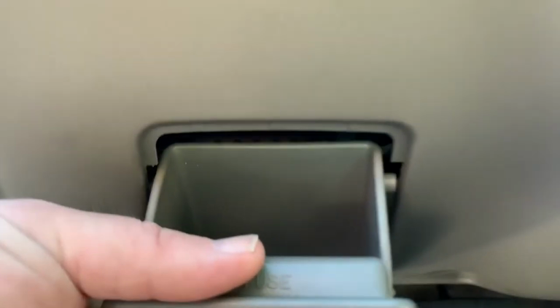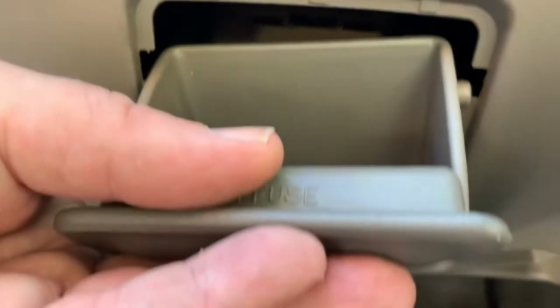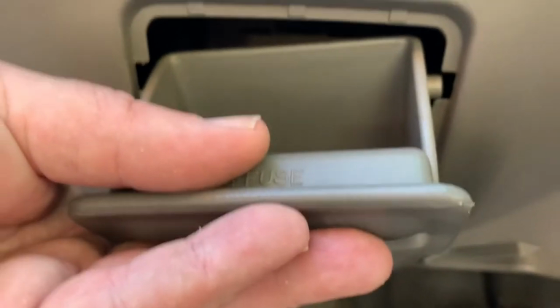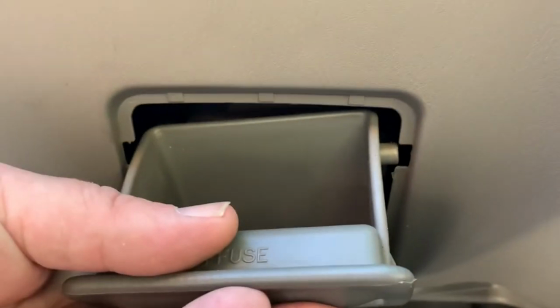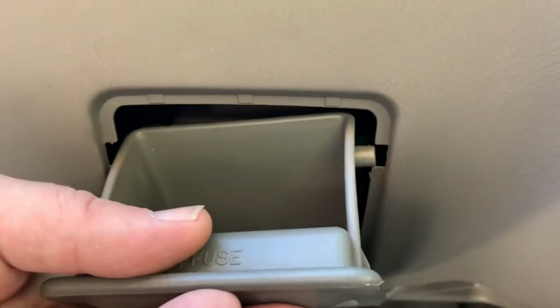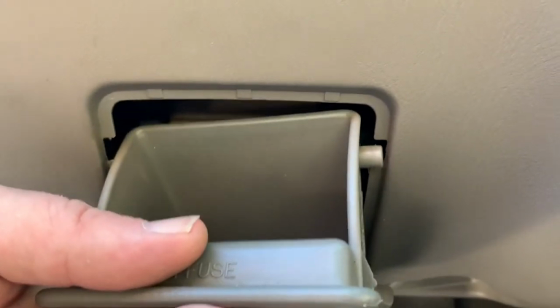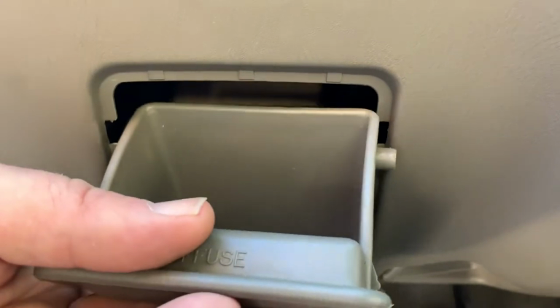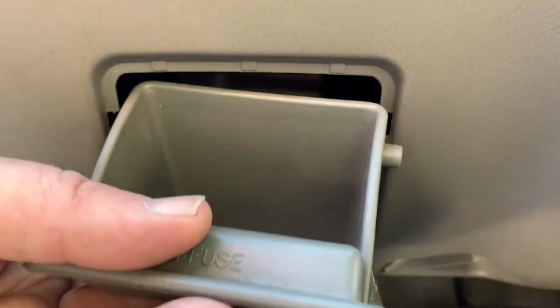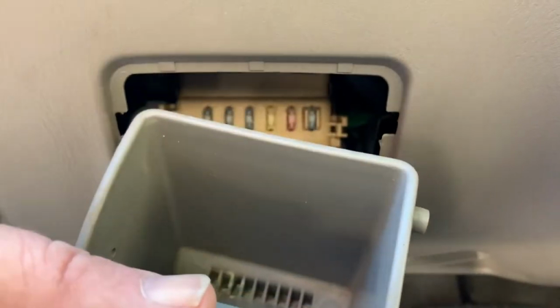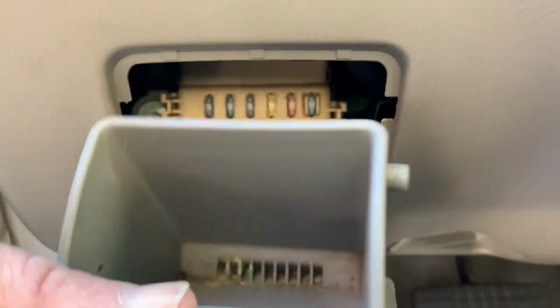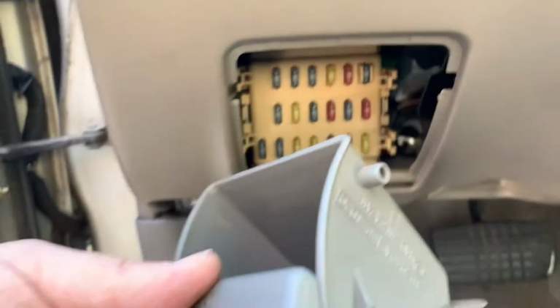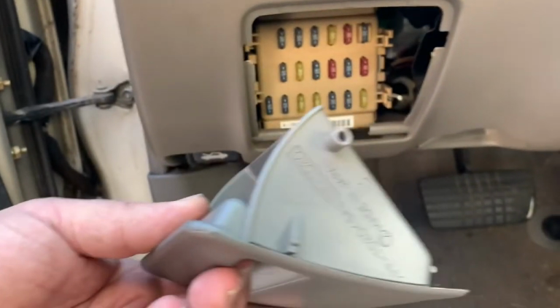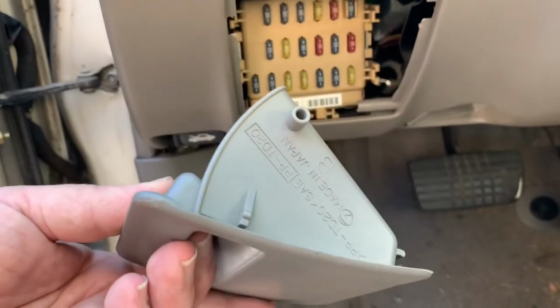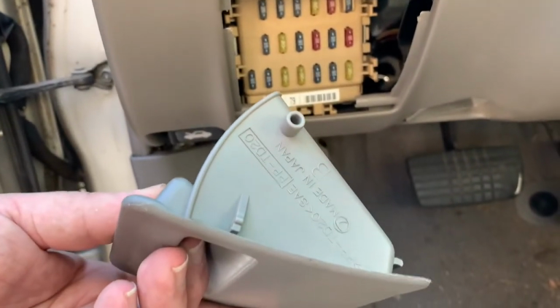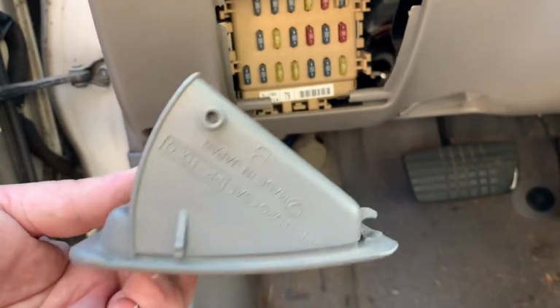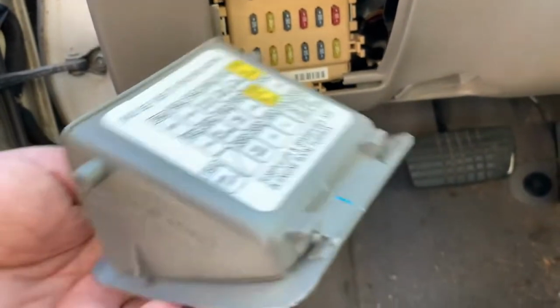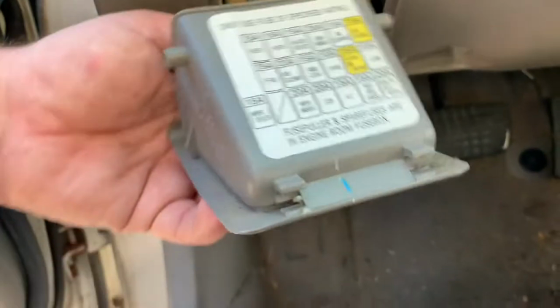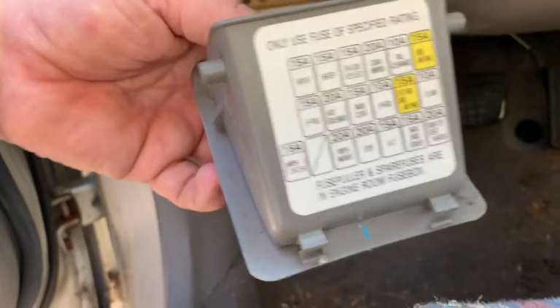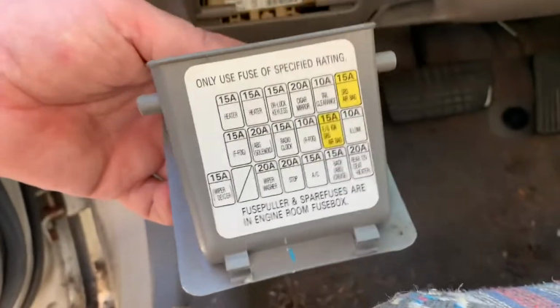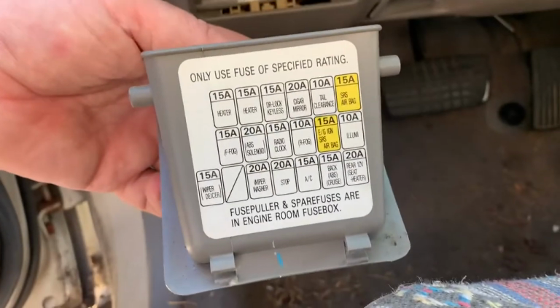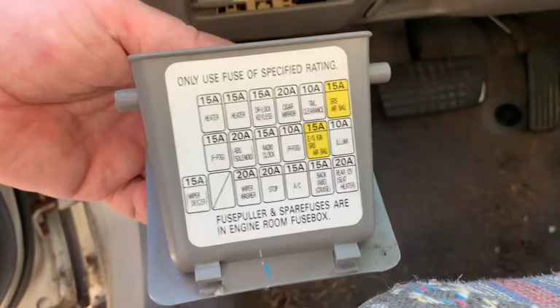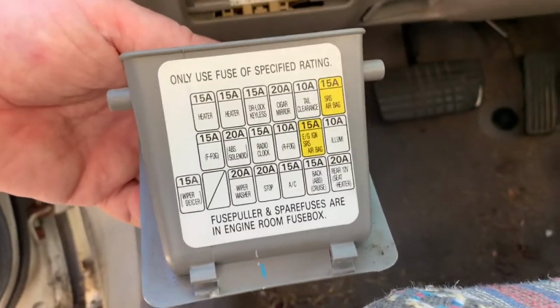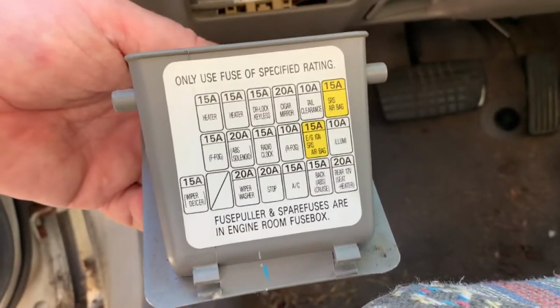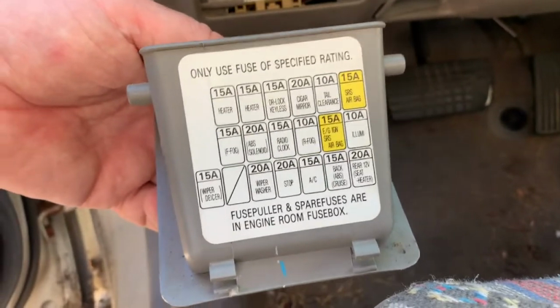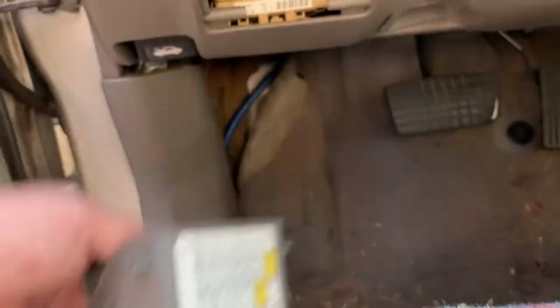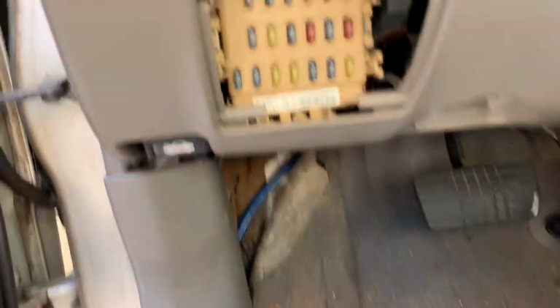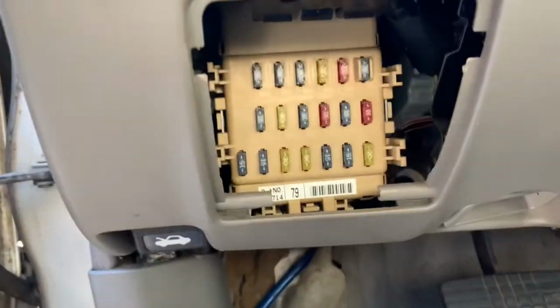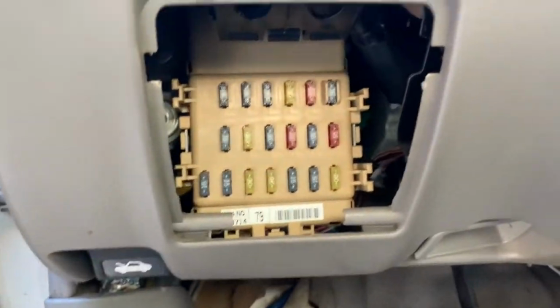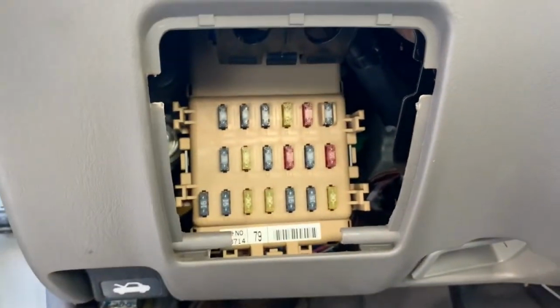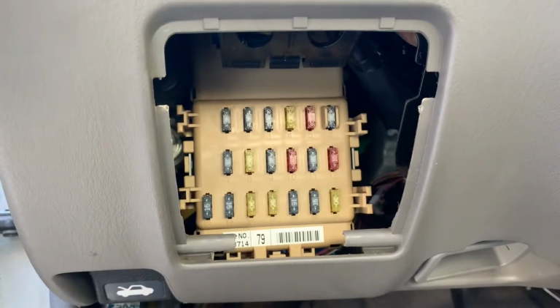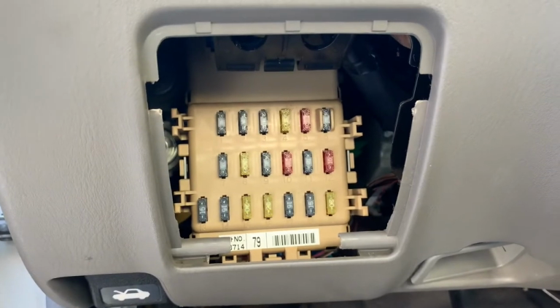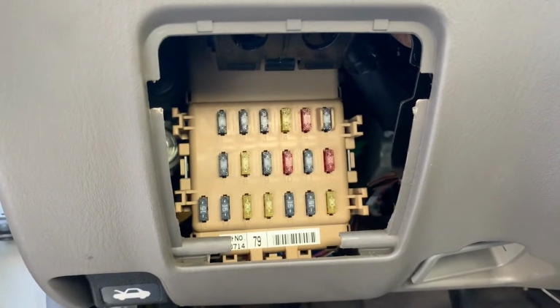Then there'll be a peg on each side that has to slide out of the opening. You'll see the pegs on the side. The backside of this will be labeled with the fuse positions, and behind that cubby hole you'll see the fuse box.